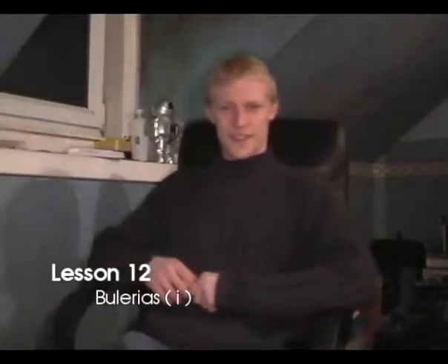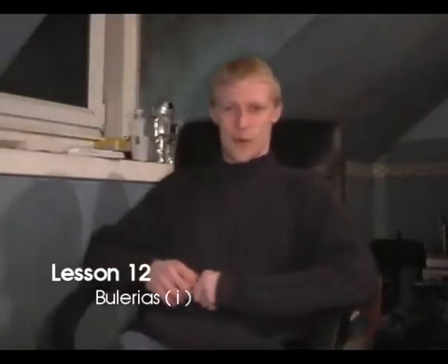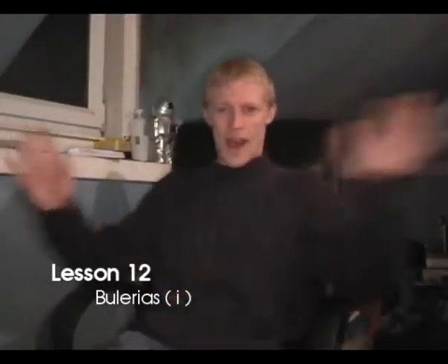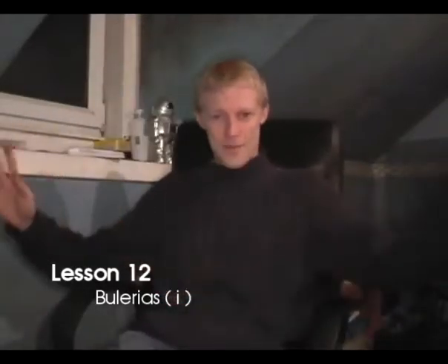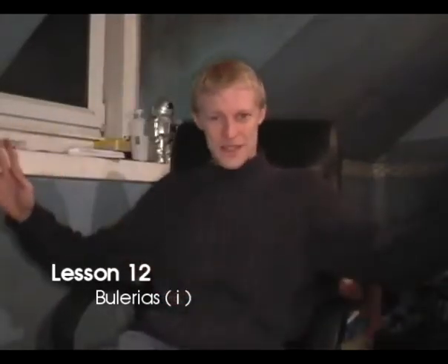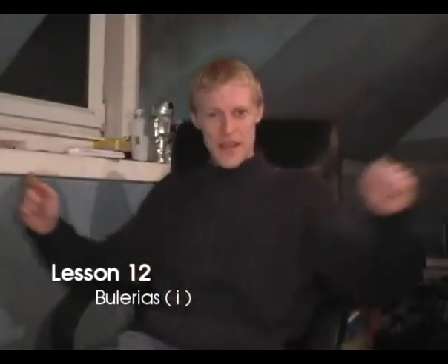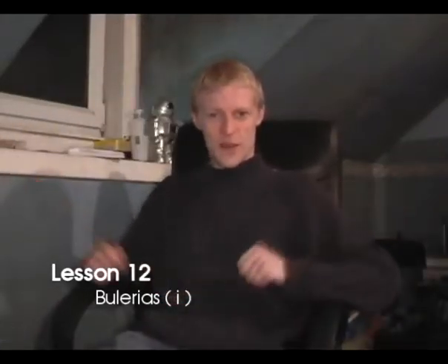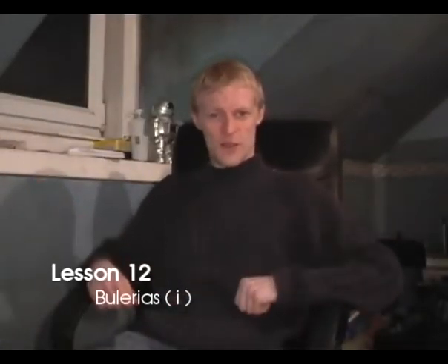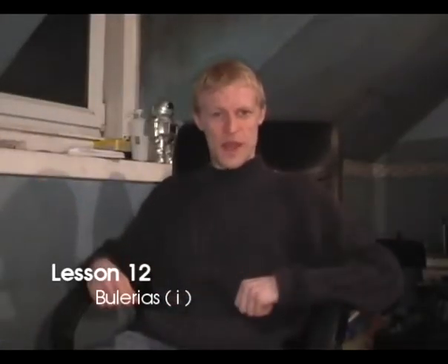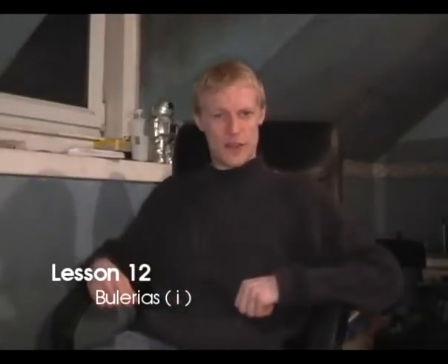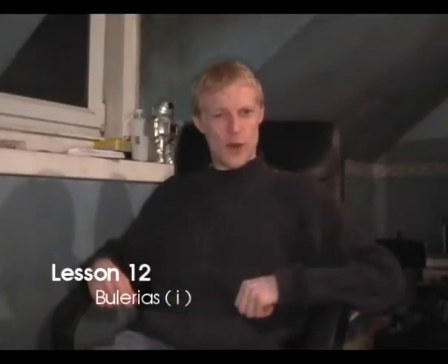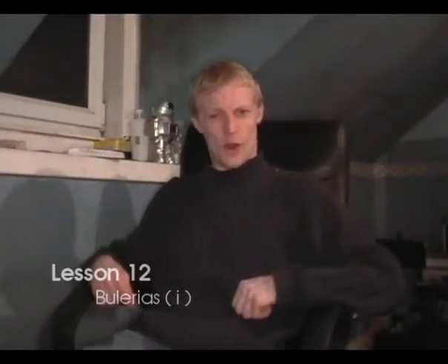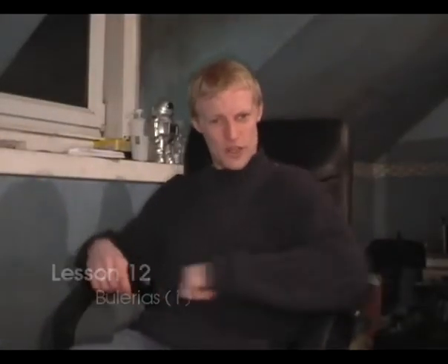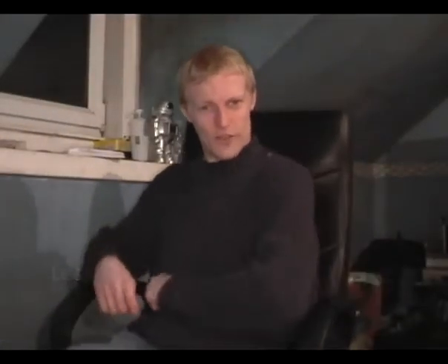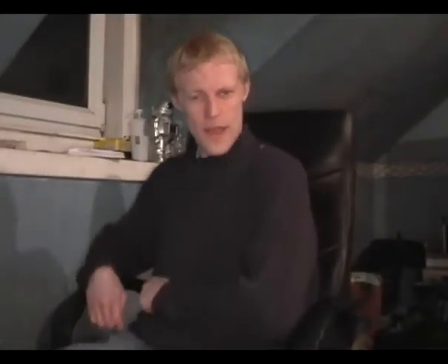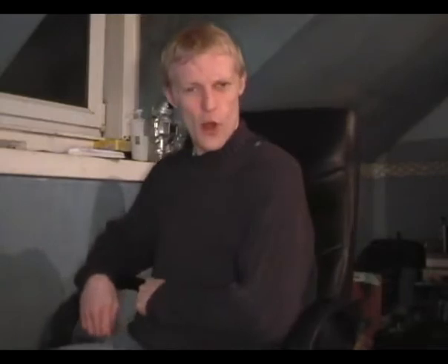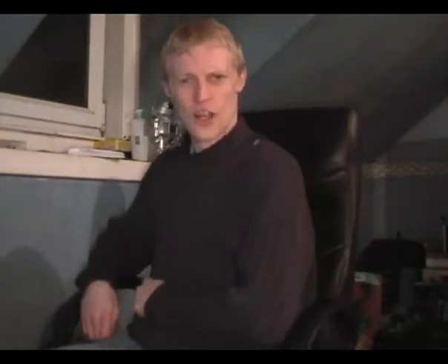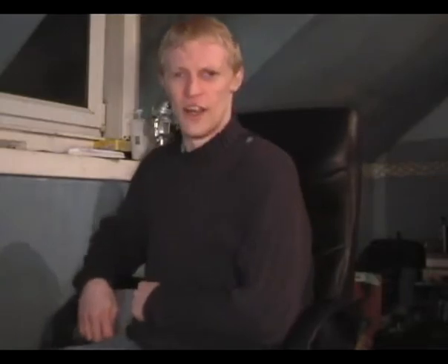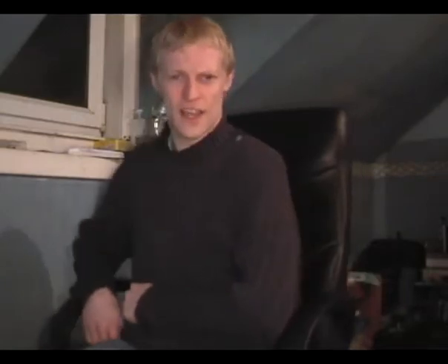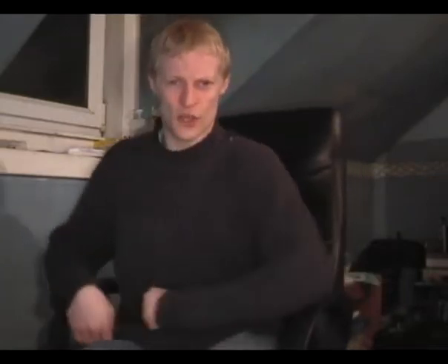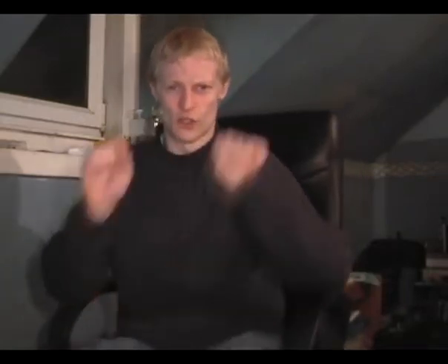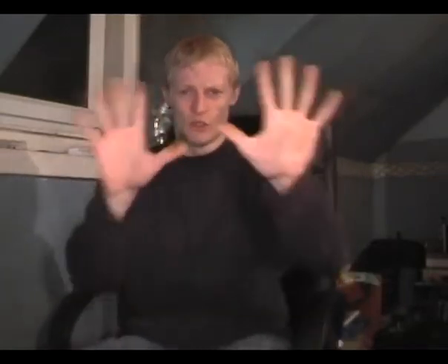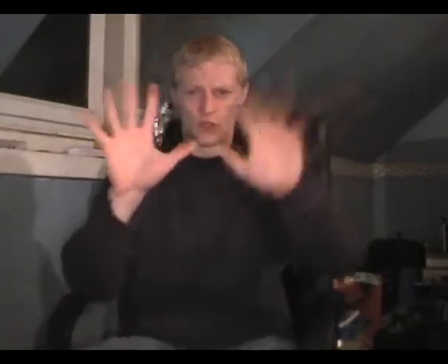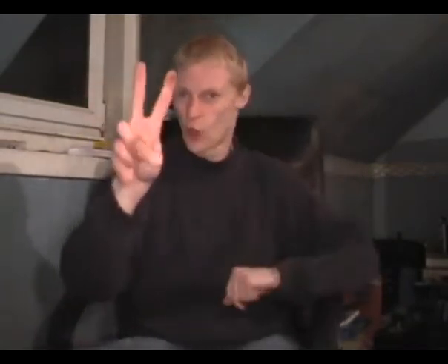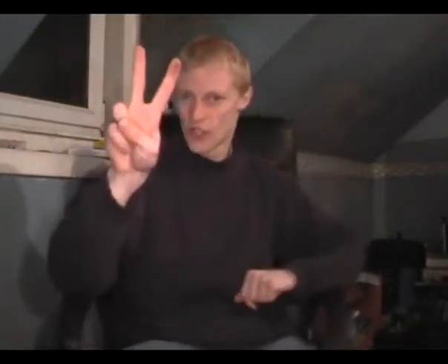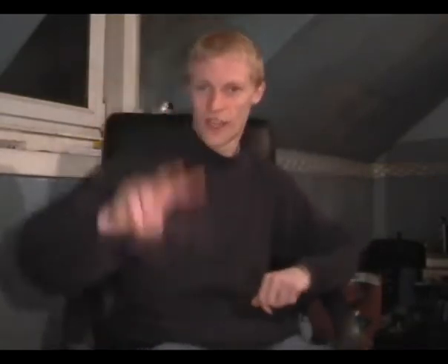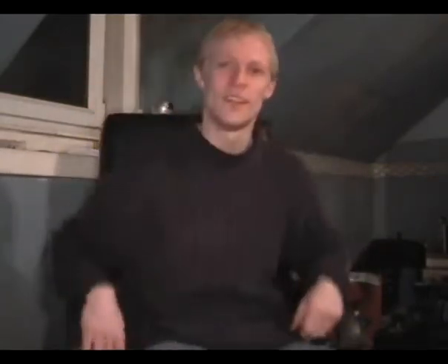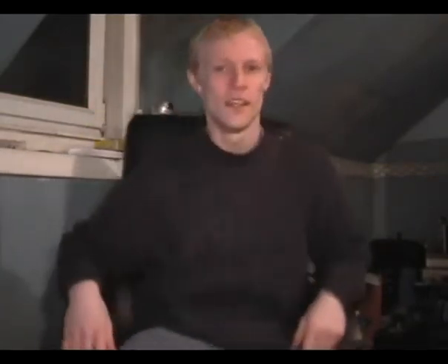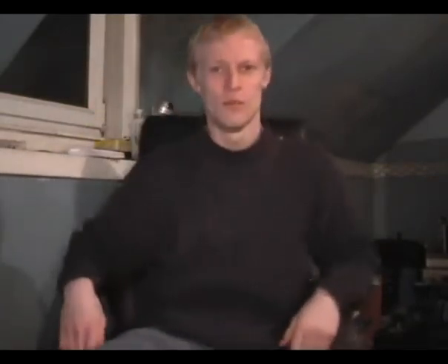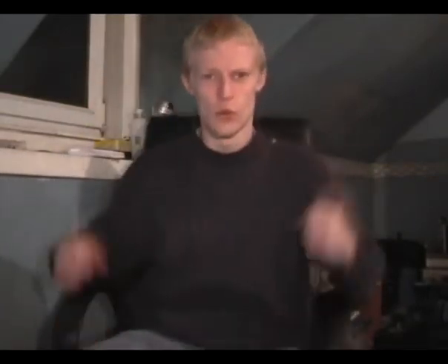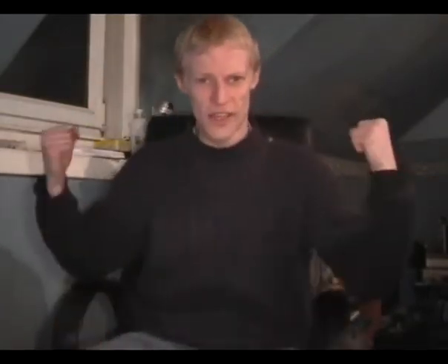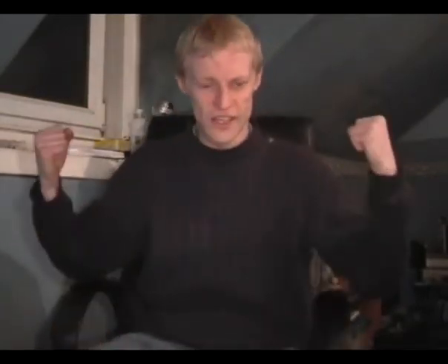Hola, mis amigos! Bienvenido a Rubbish at Flamenco, lección 12, Bularías.